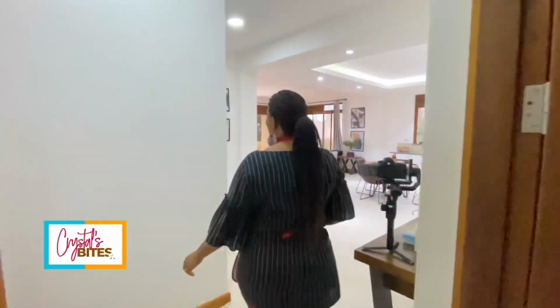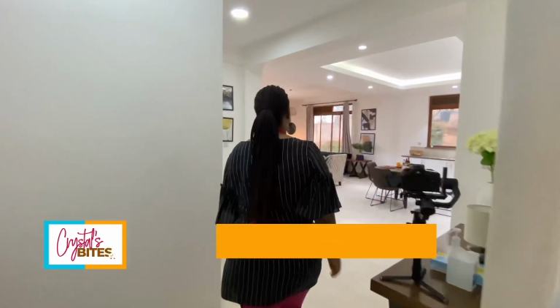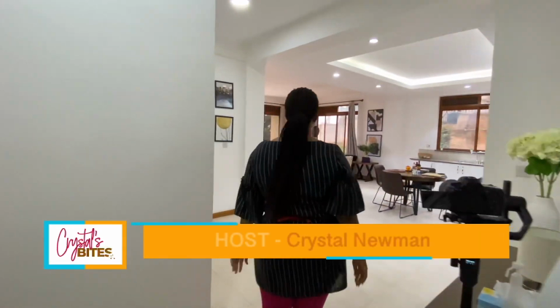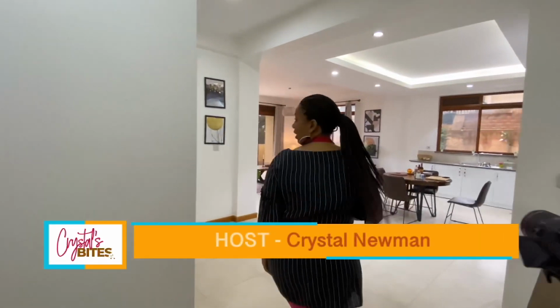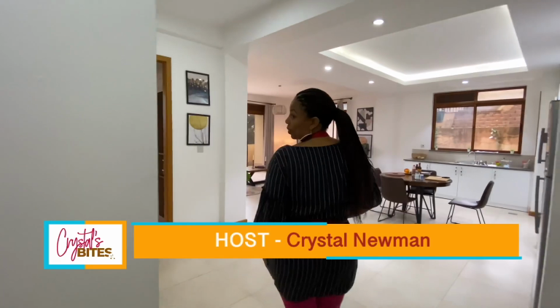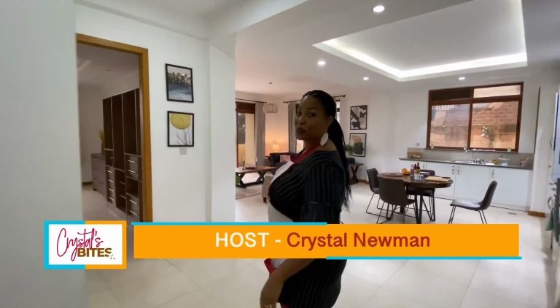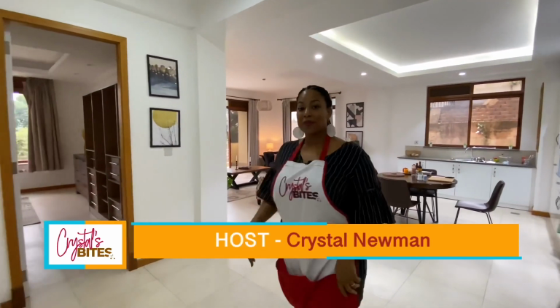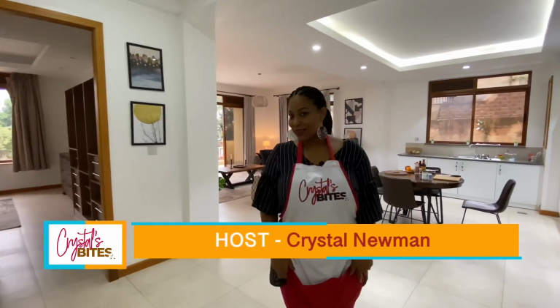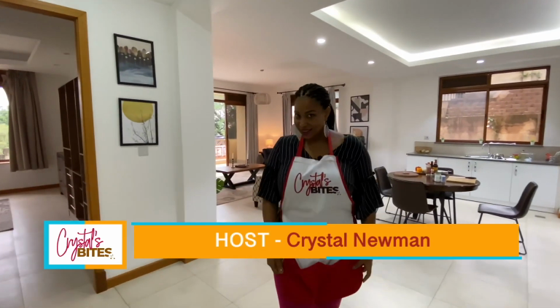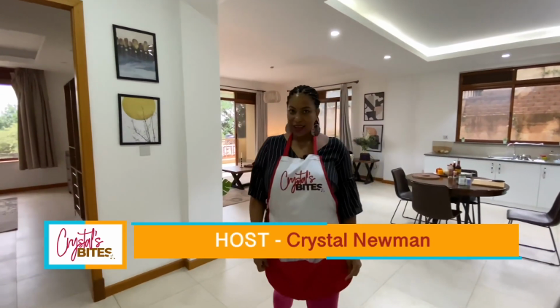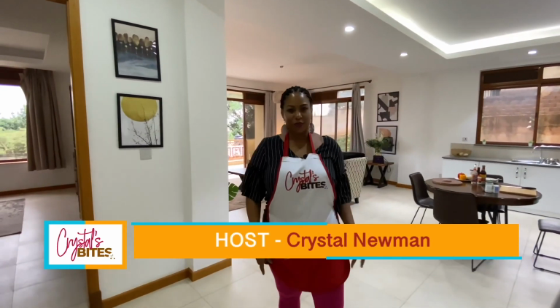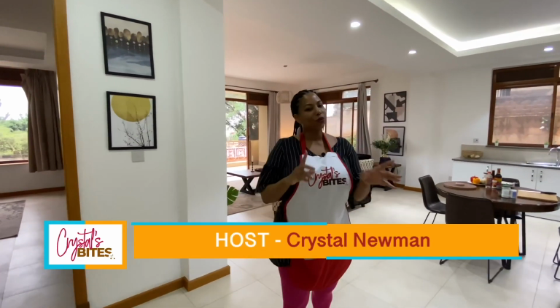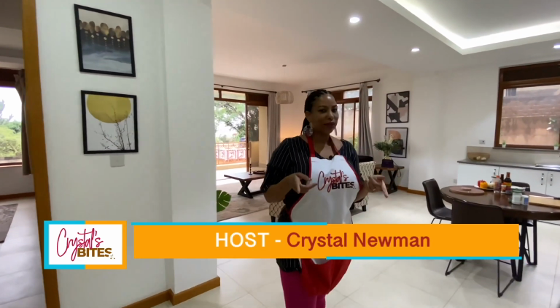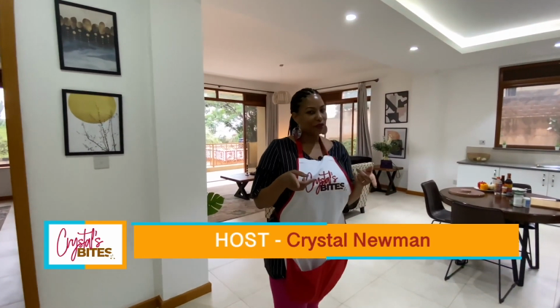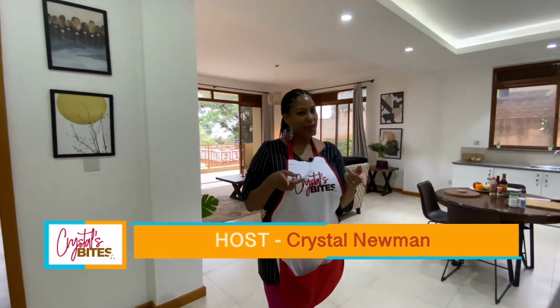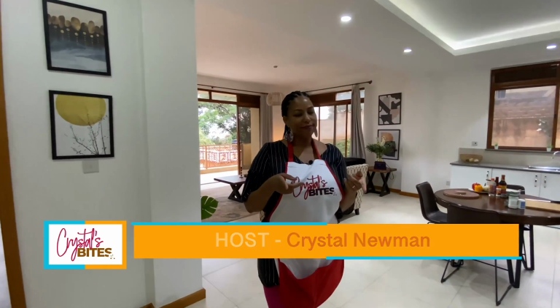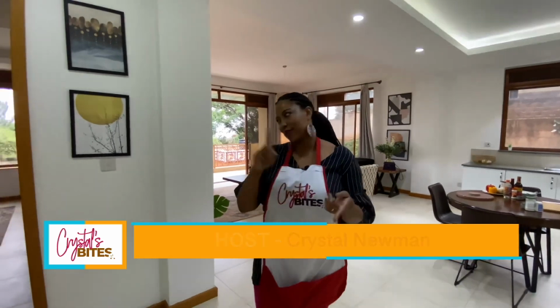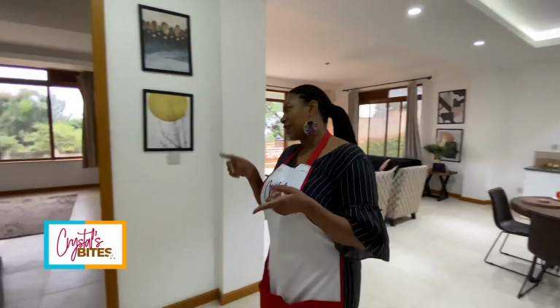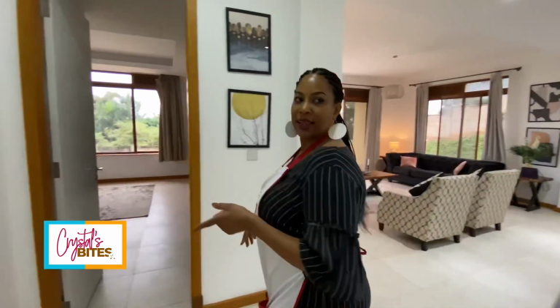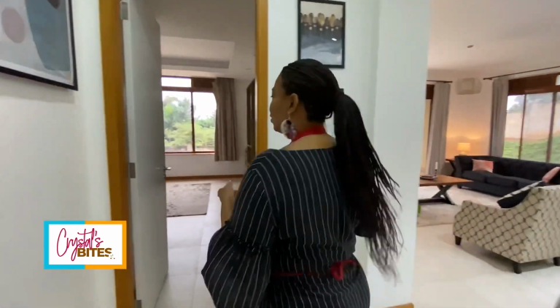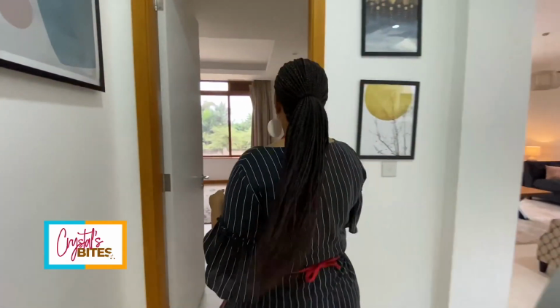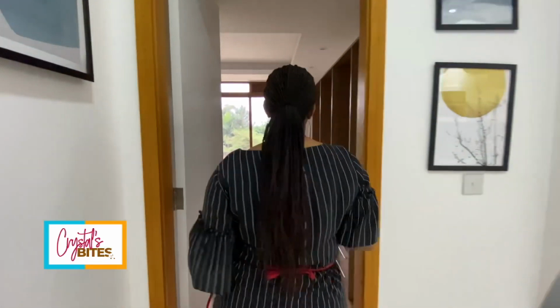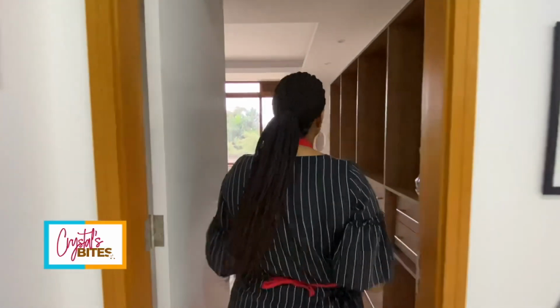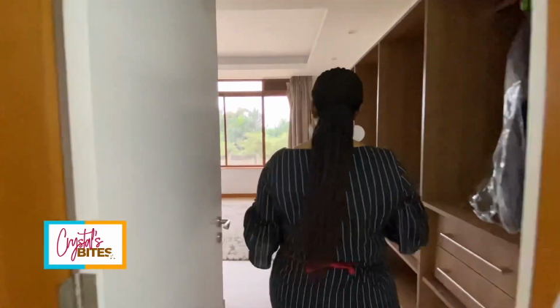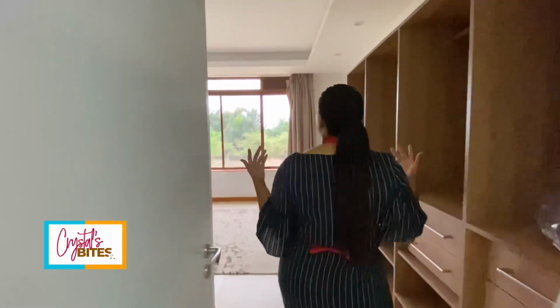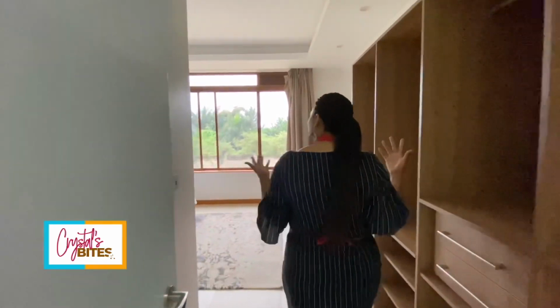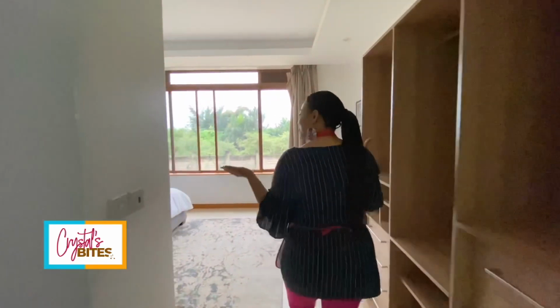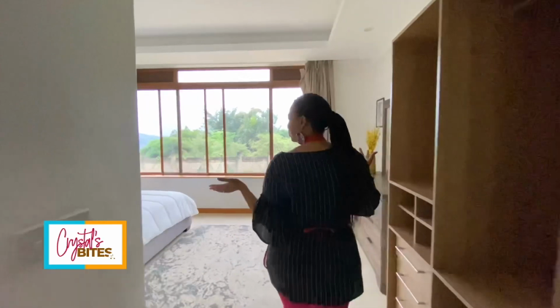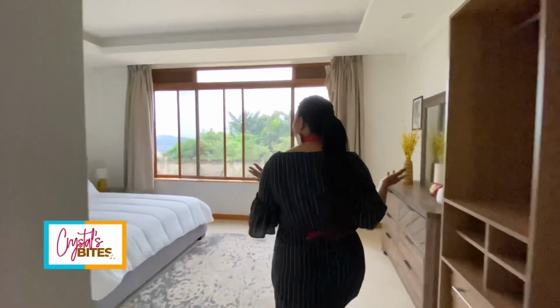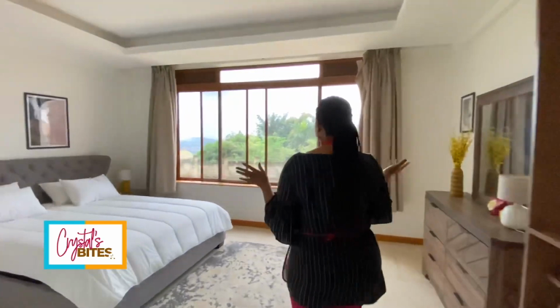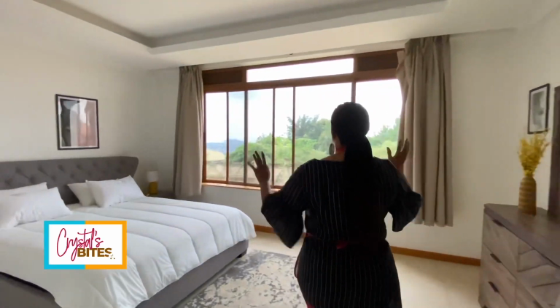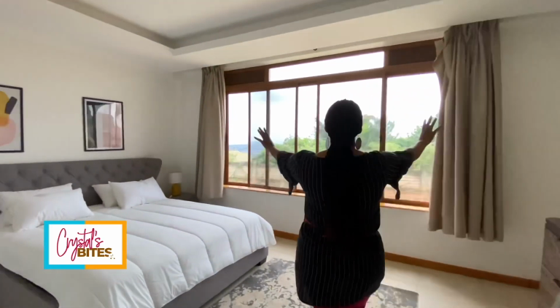This is the one-bedroom apartment at Jakana Heights. I'm sure you want to take a tour first, right? So let's head into the bedroom. Huge open space which I love. Big windows.